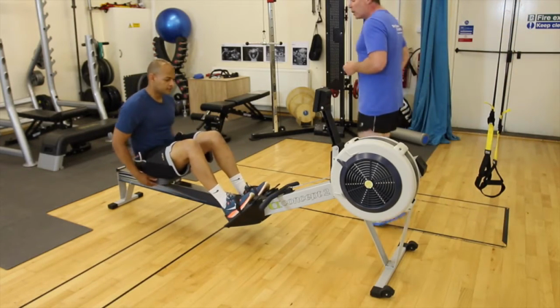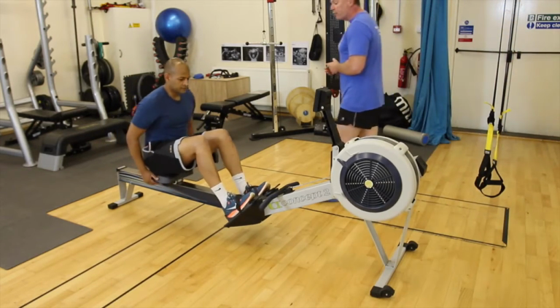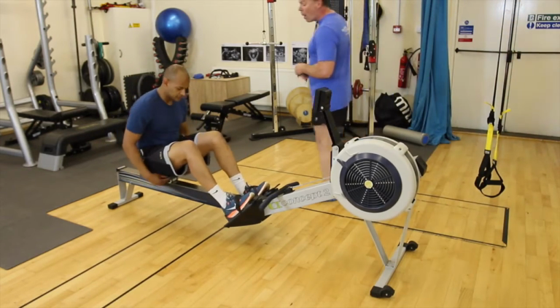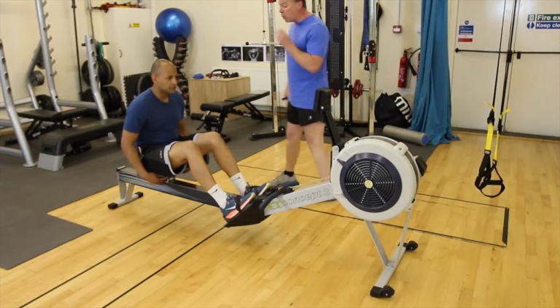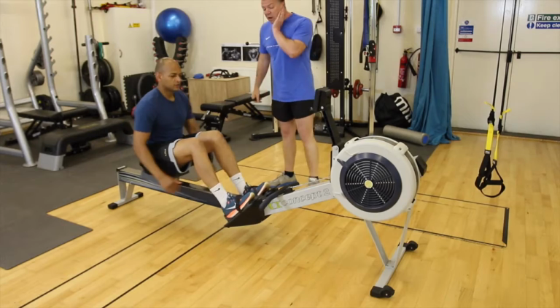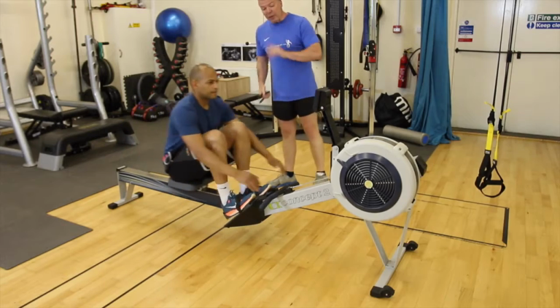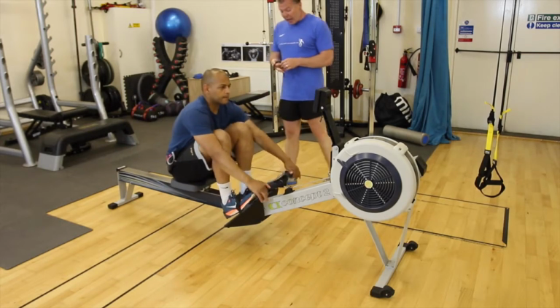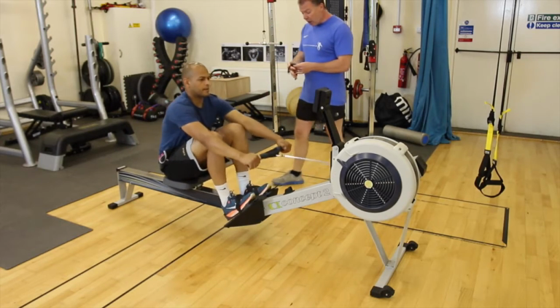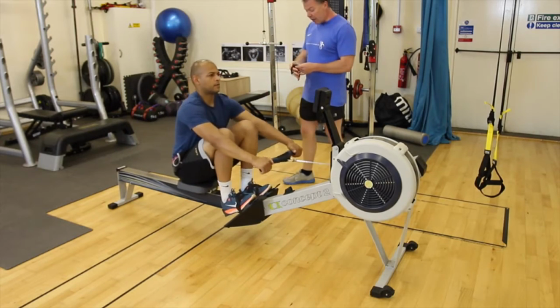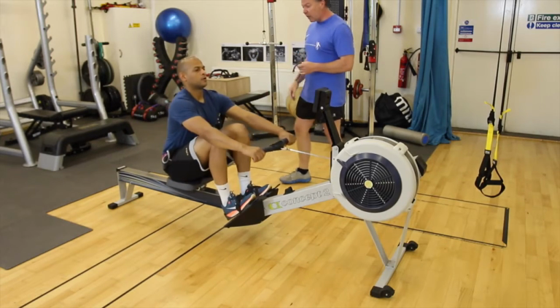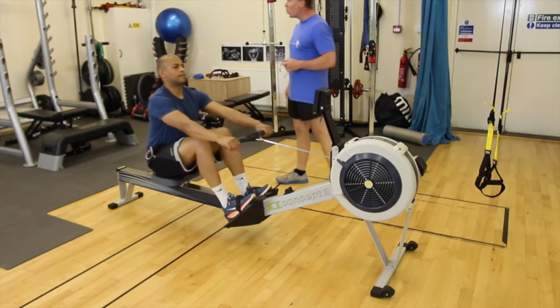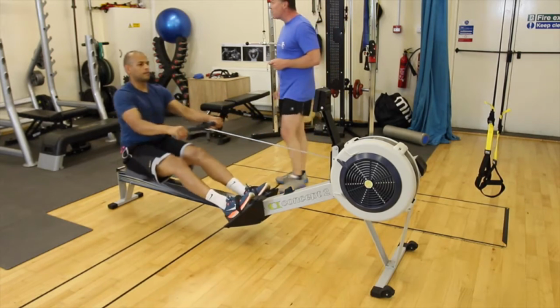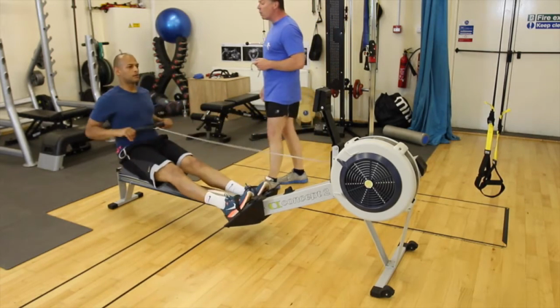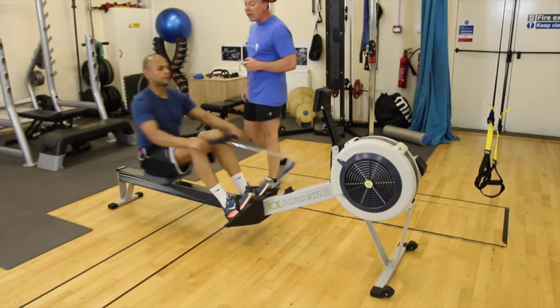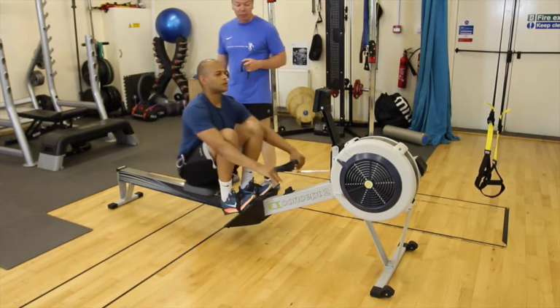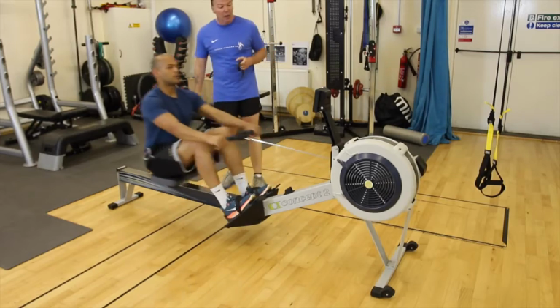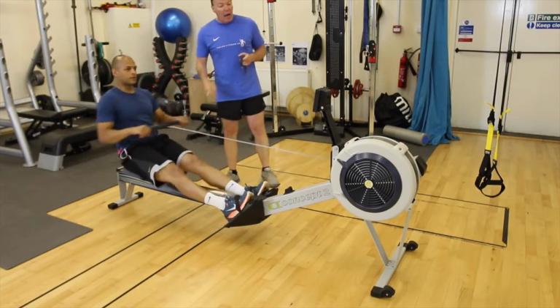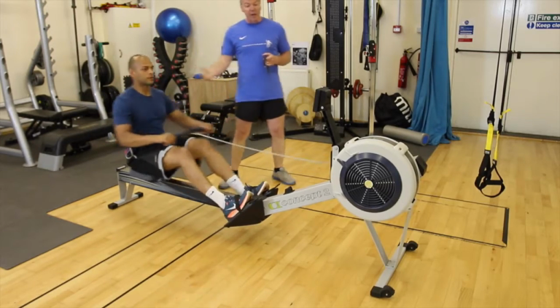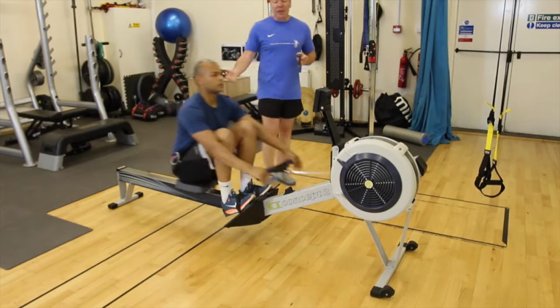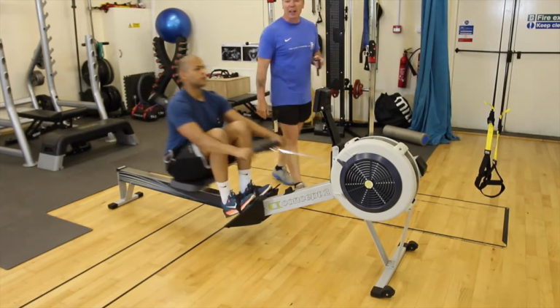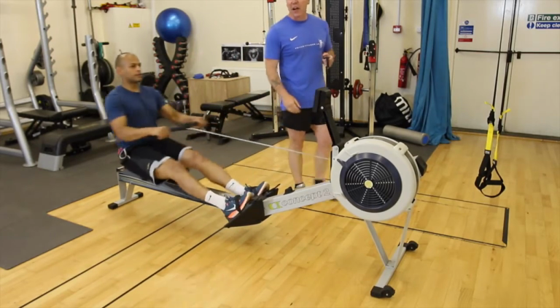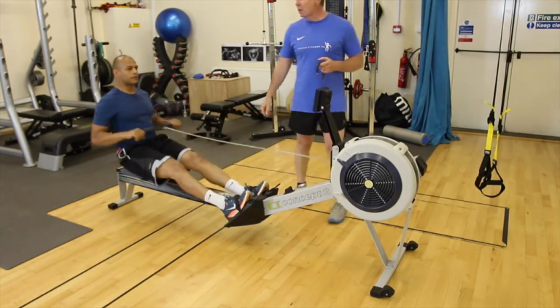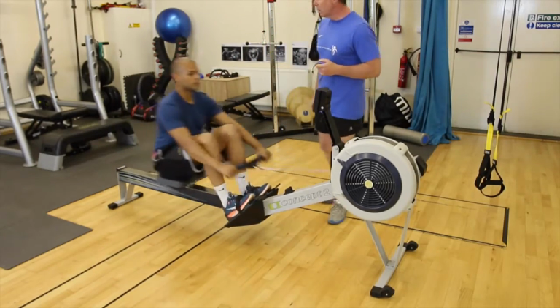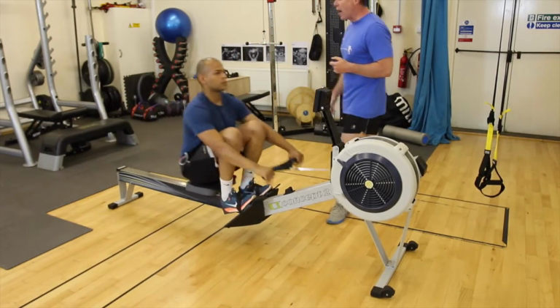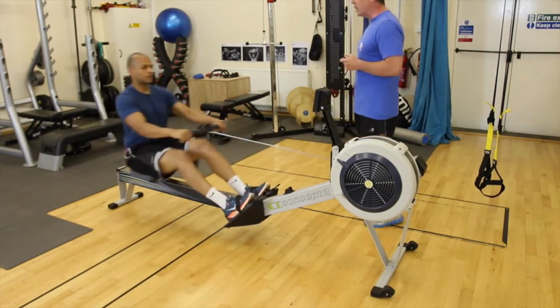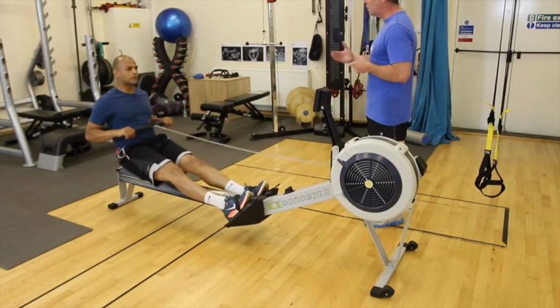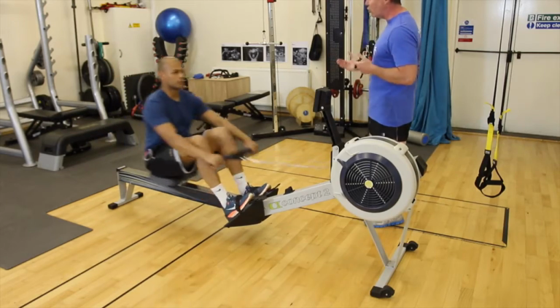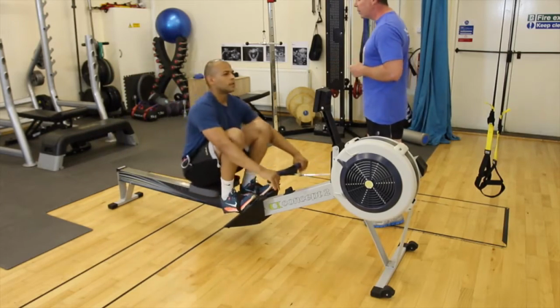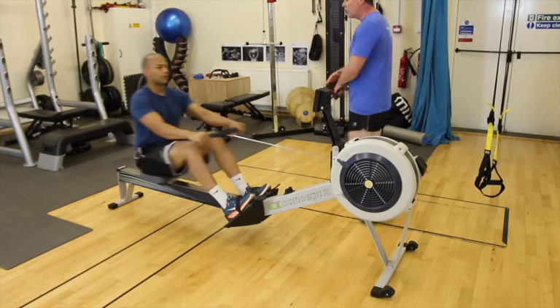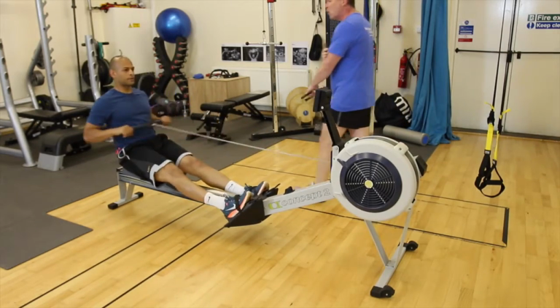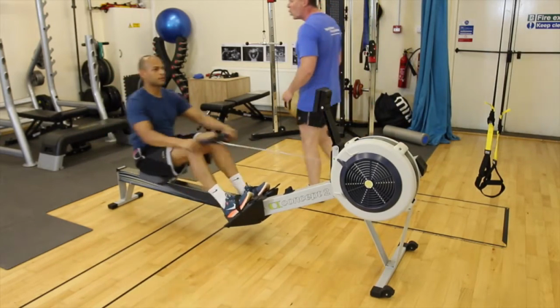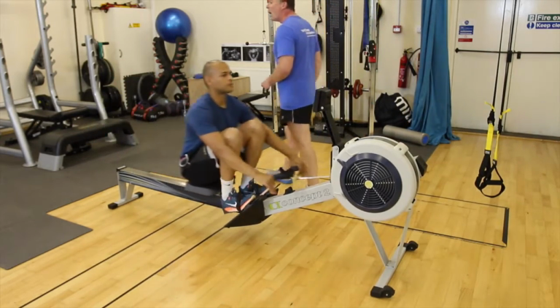We're going to start off at one minute, matching the work rate. I'll get your heart rate set here — working at around about 148 — and that's going to be an RPE value of around 5 to 6. So it should feel like a warm-up.